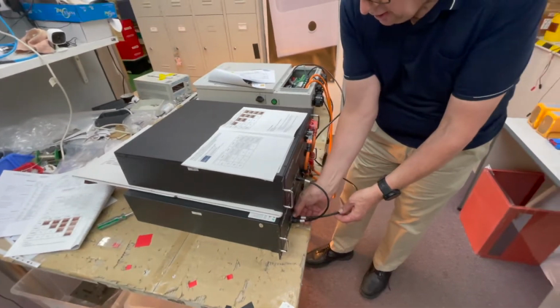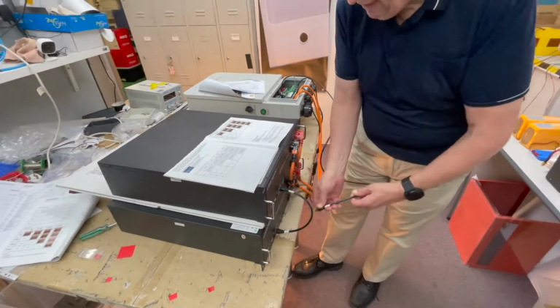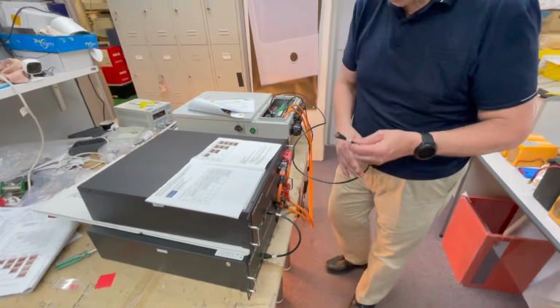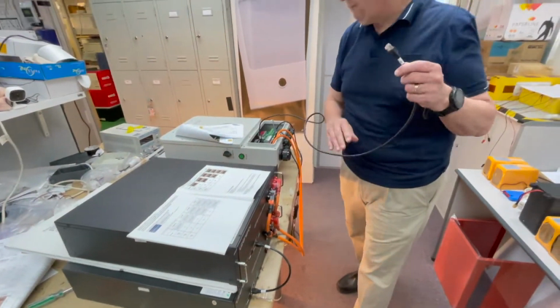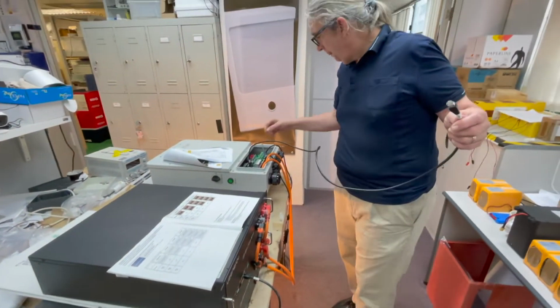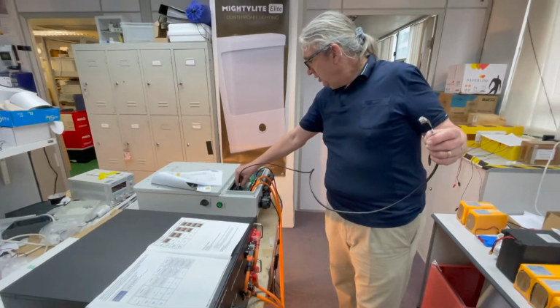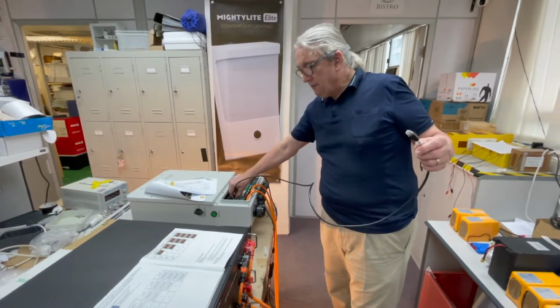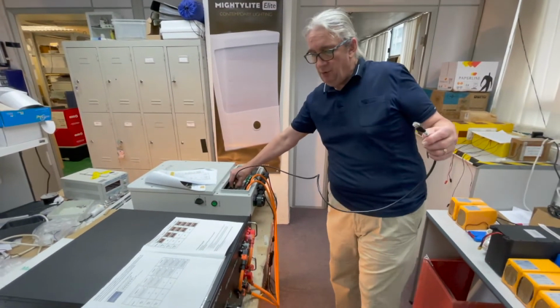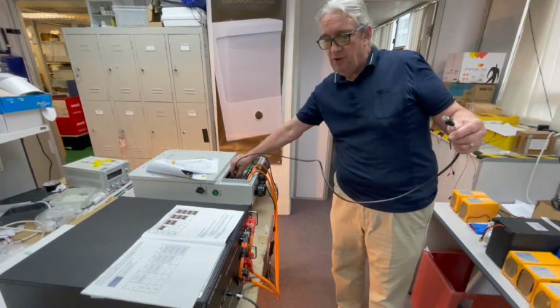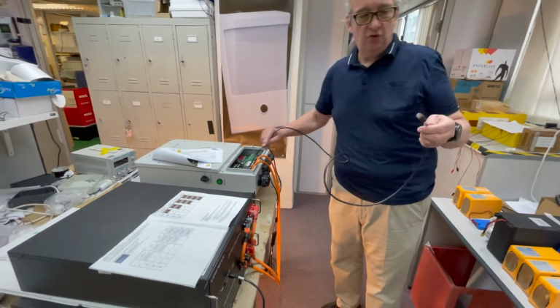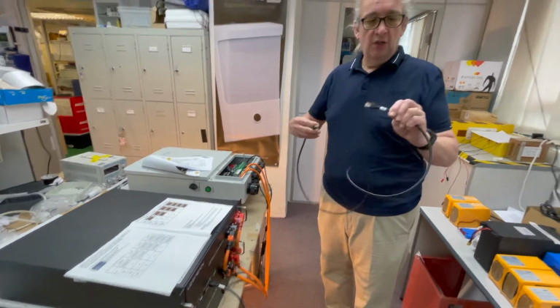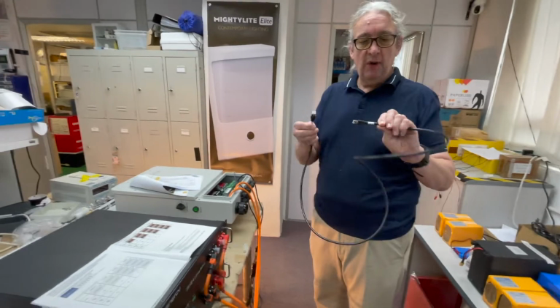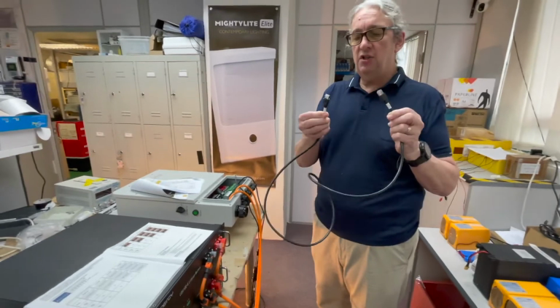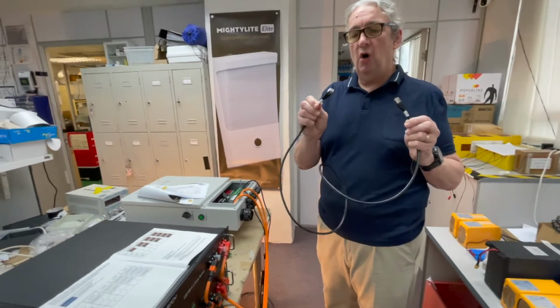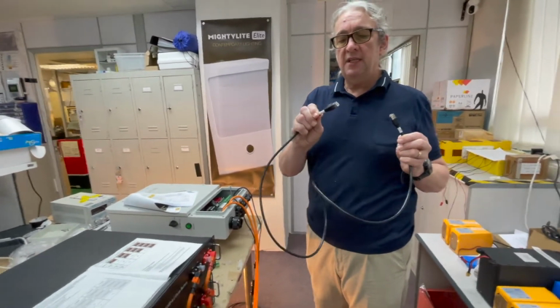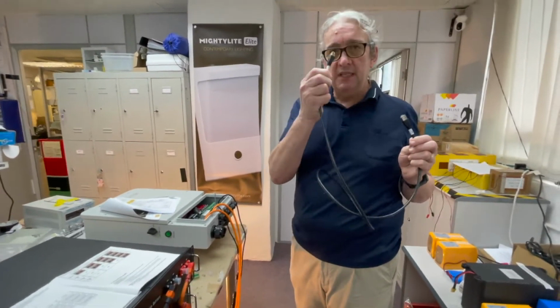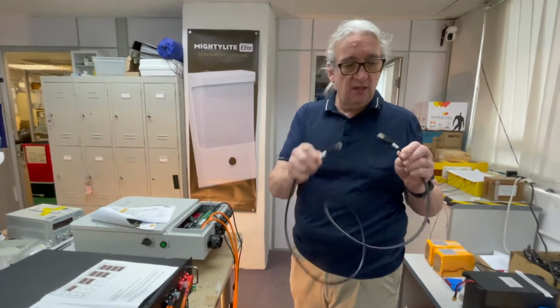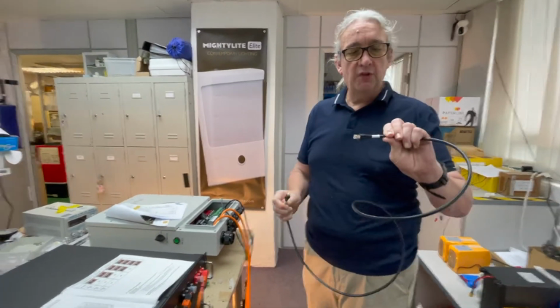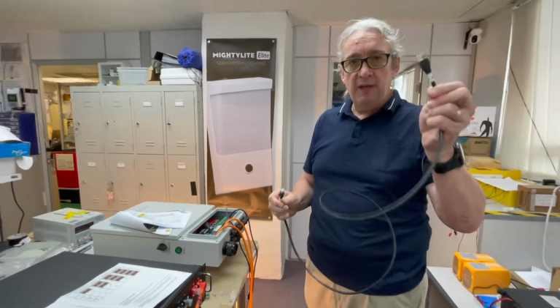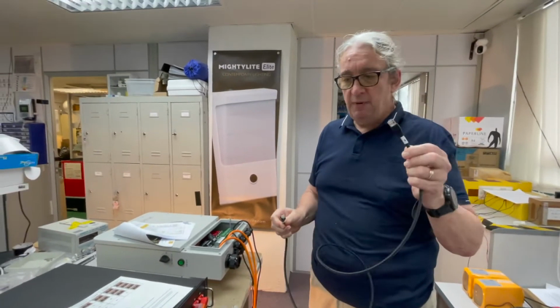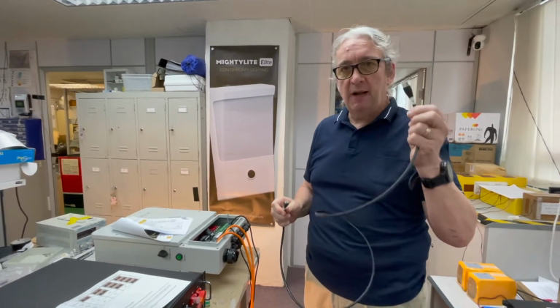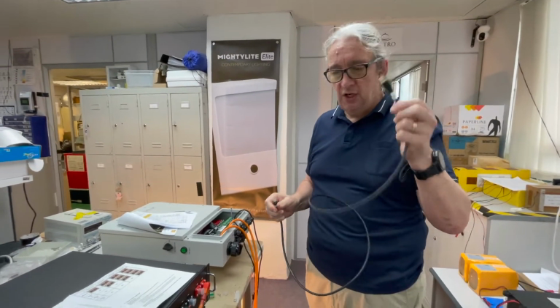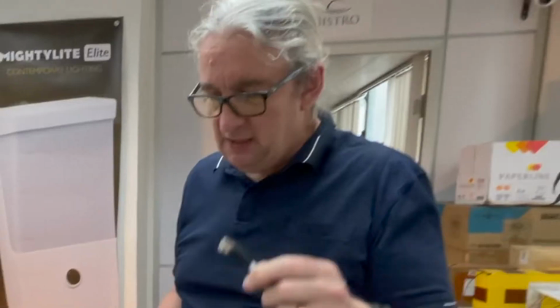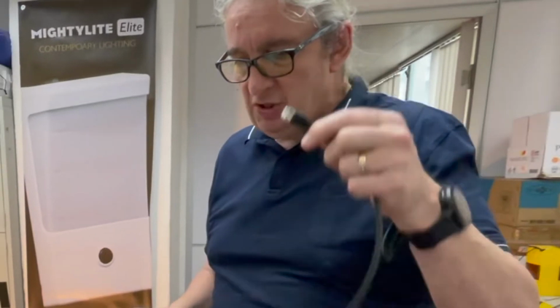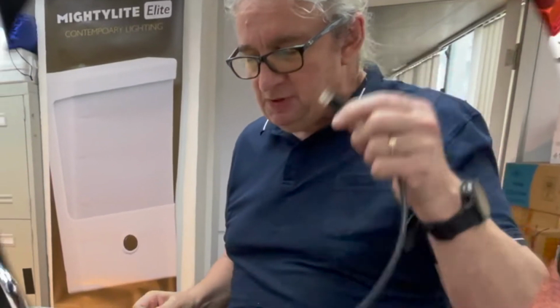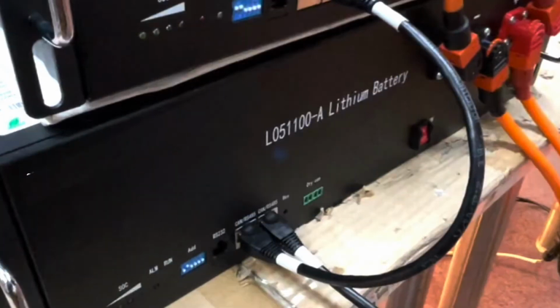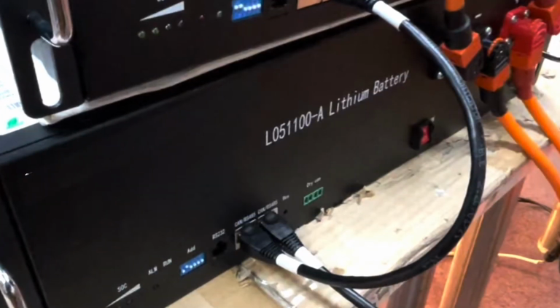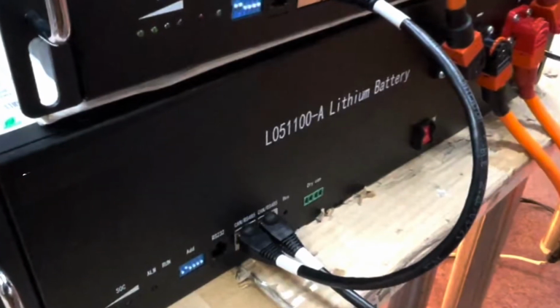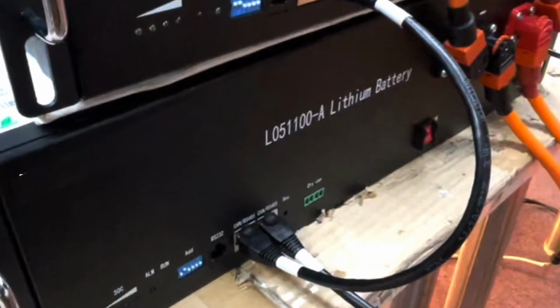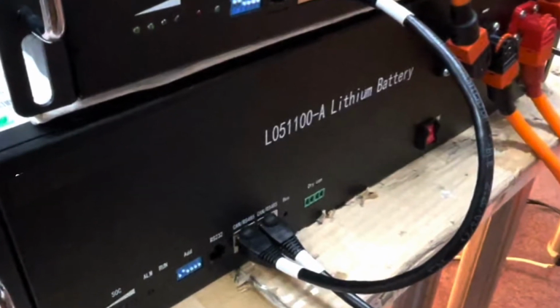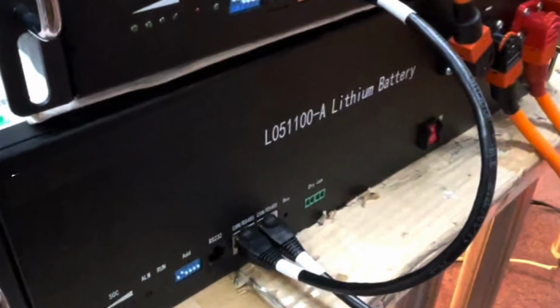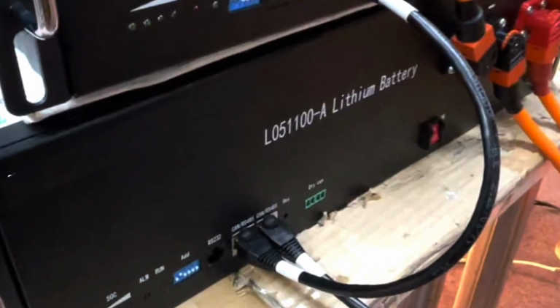You have a CAN cable. Your CAN cable comes with the battery. There are two ends to it — one says PCS, one says BMS. BMS is the battery management system. The battery management system must plug into the master.